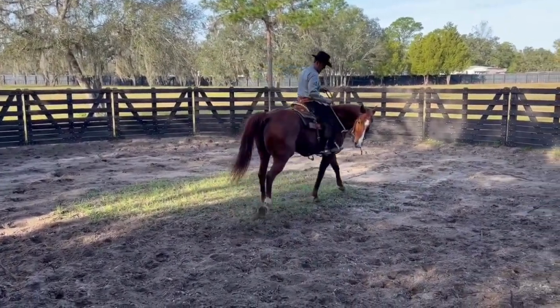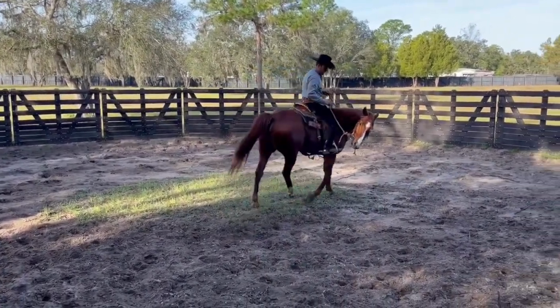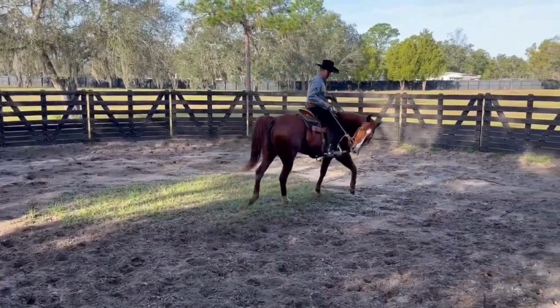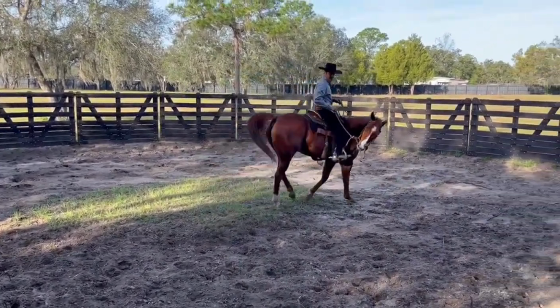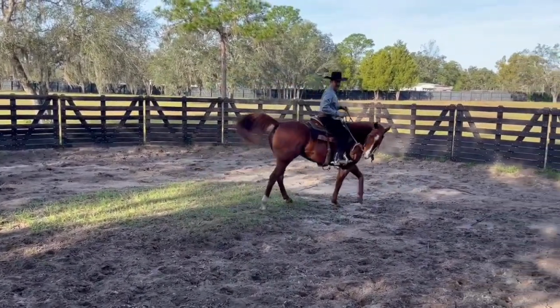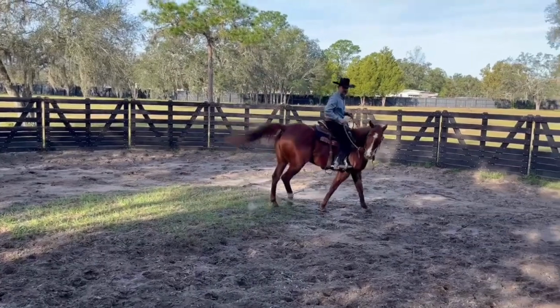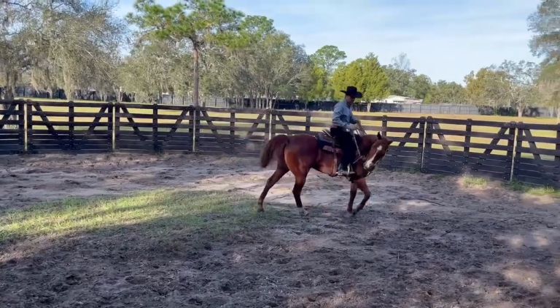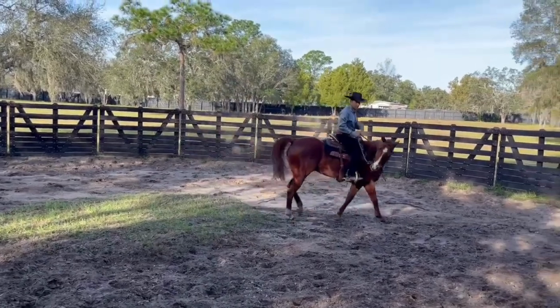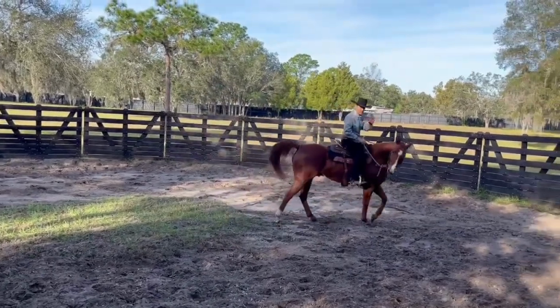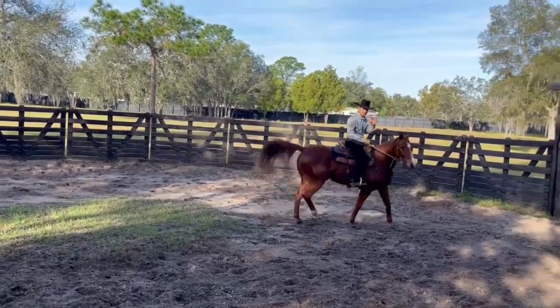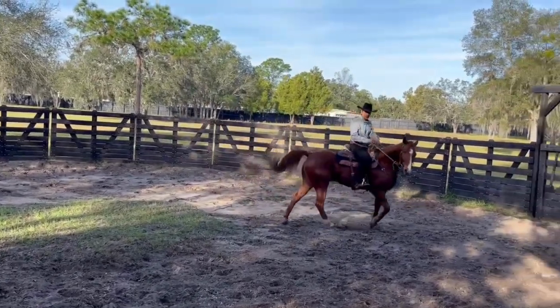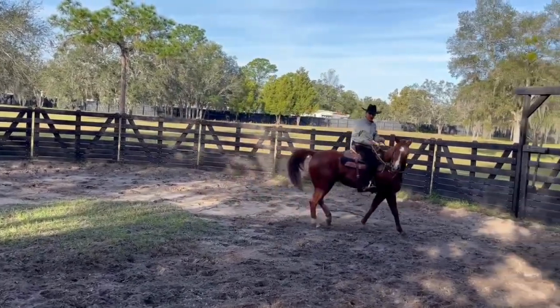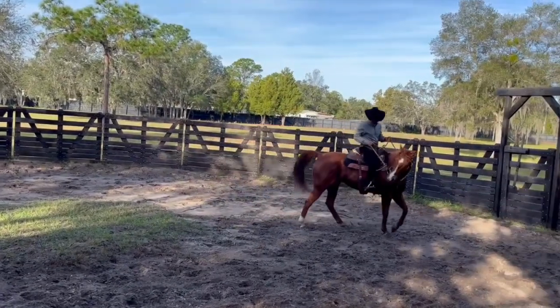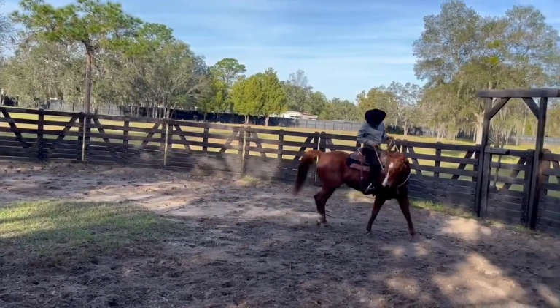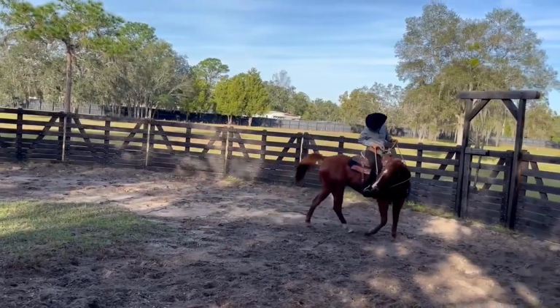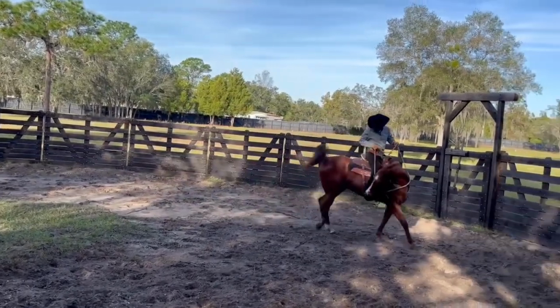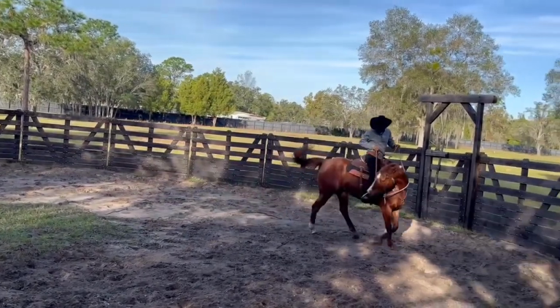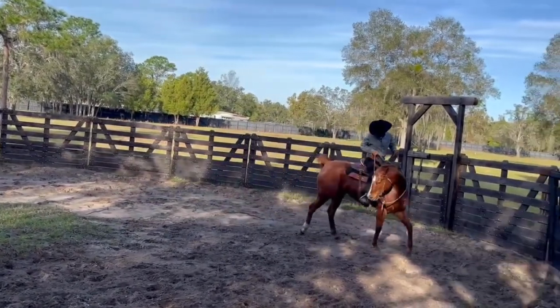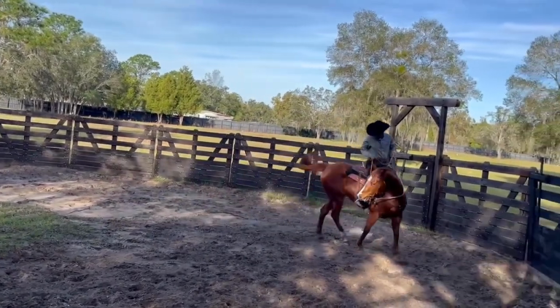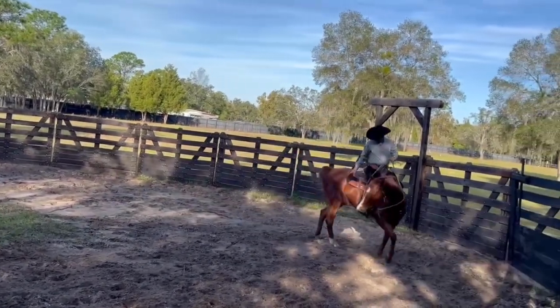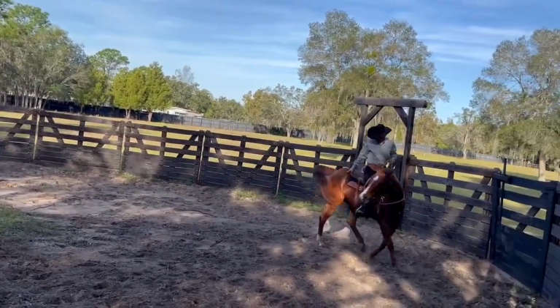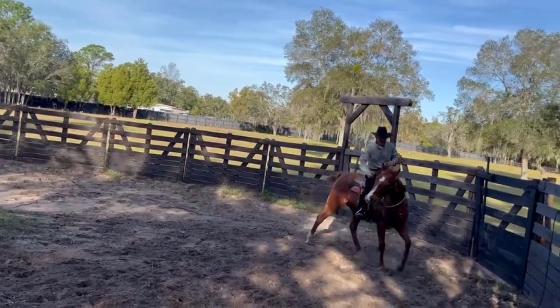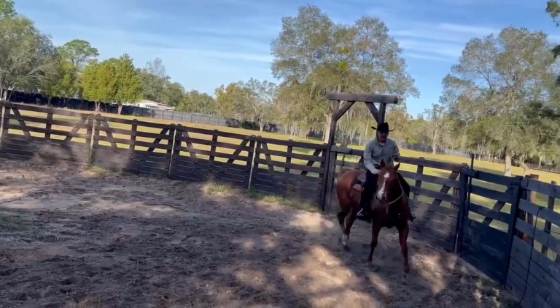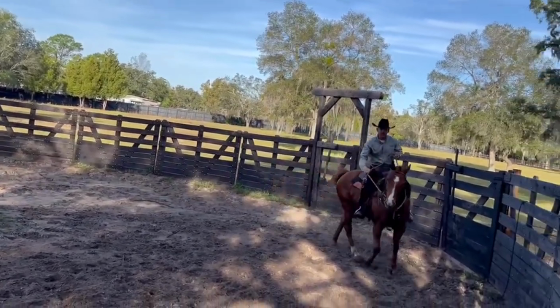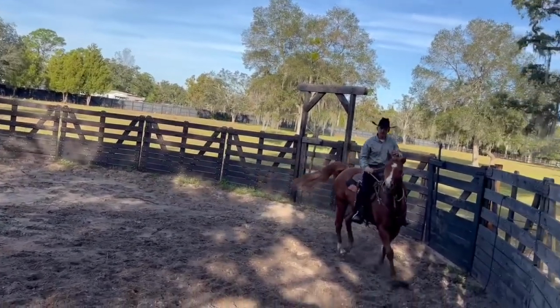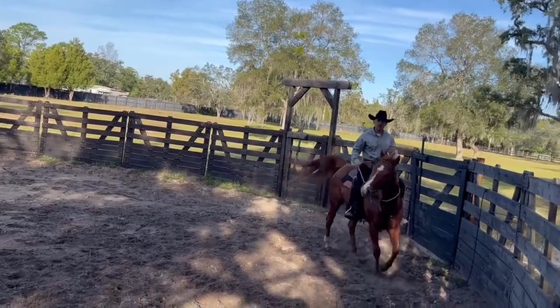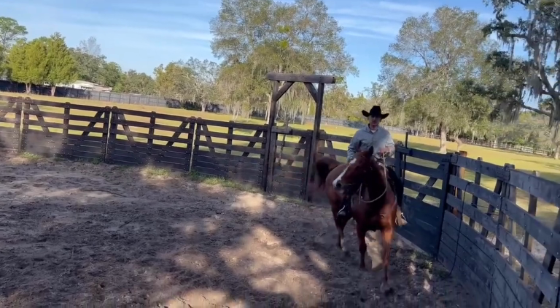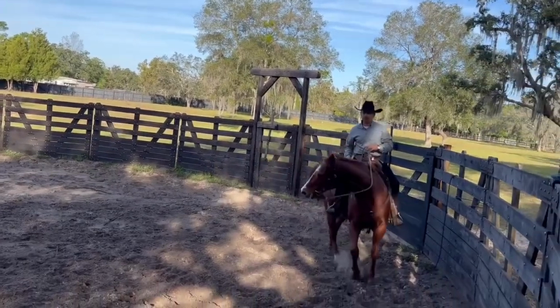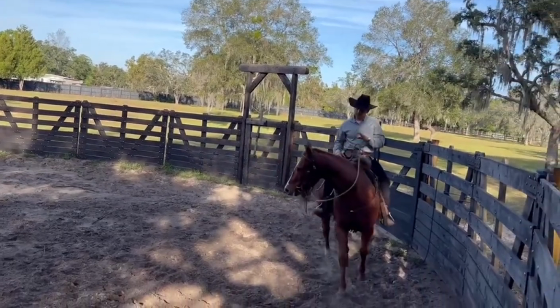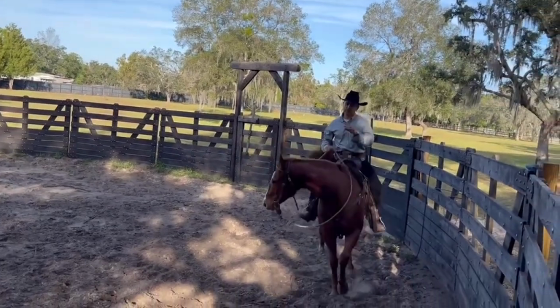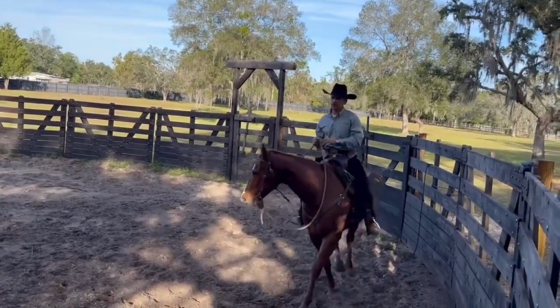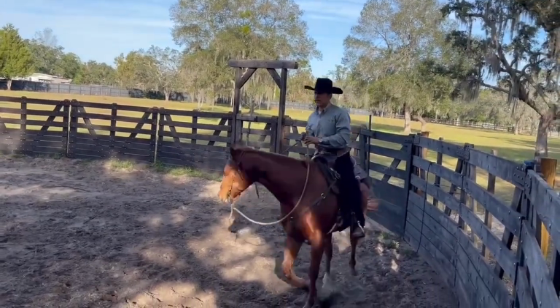Now, he doesn't like legs, so I have to teach him slowly to accept them. If I put my legs on him, he doesn't like it and he got me a couple of times, but he's not doing that now.